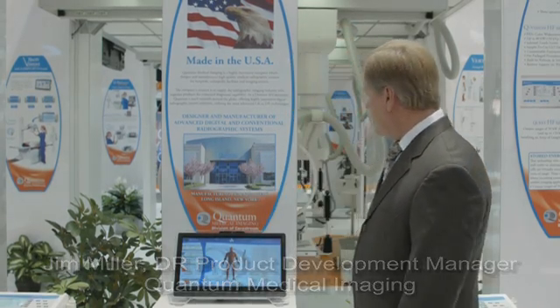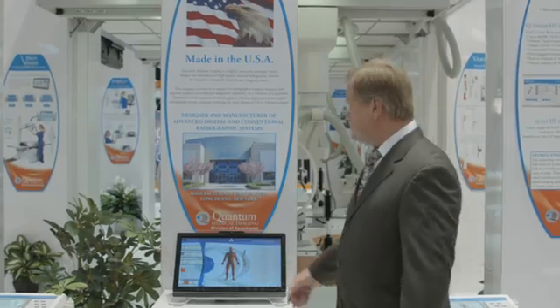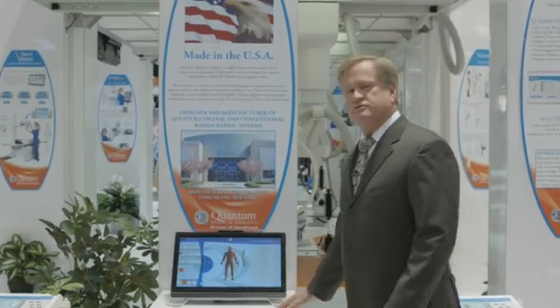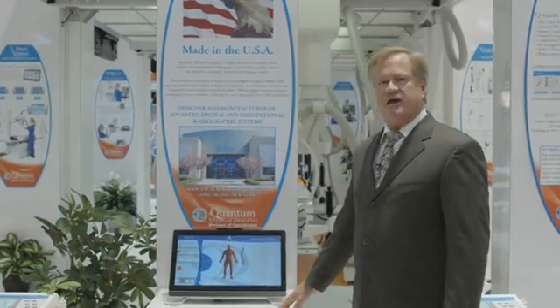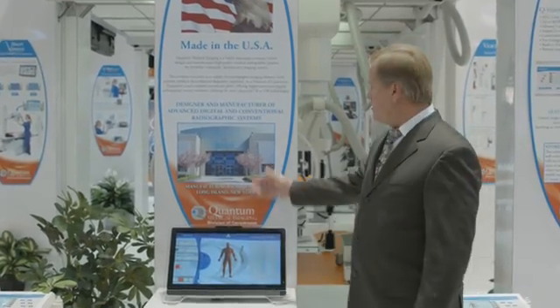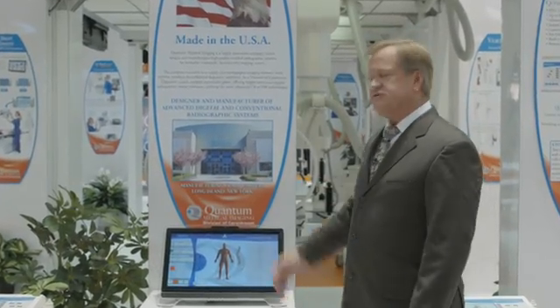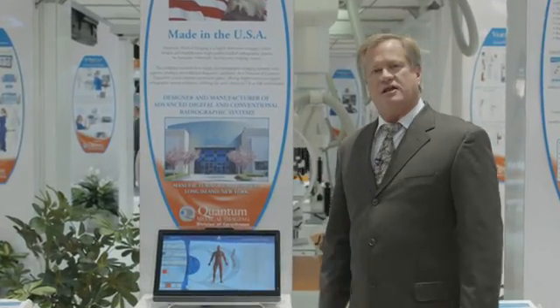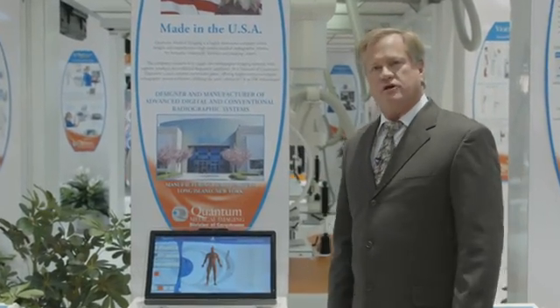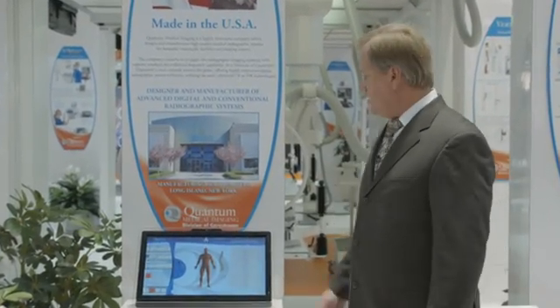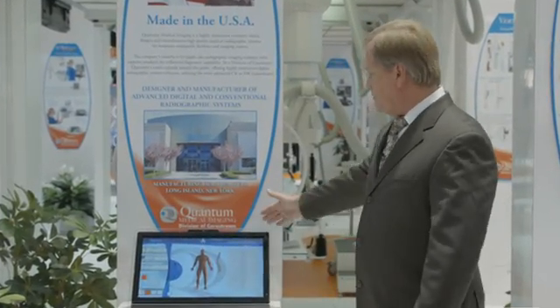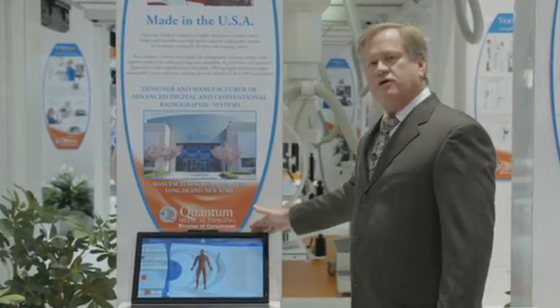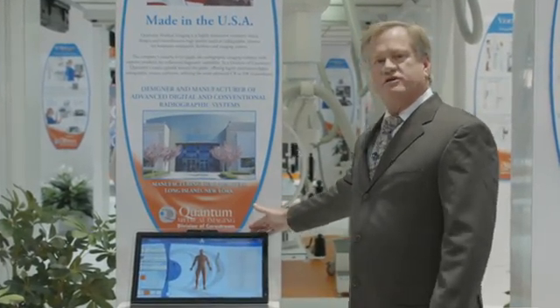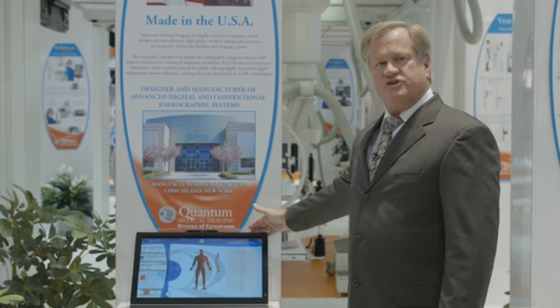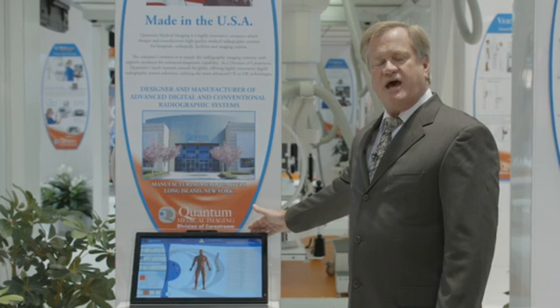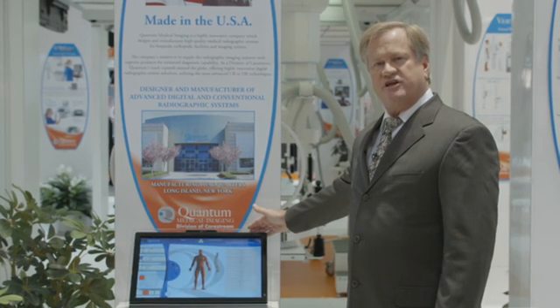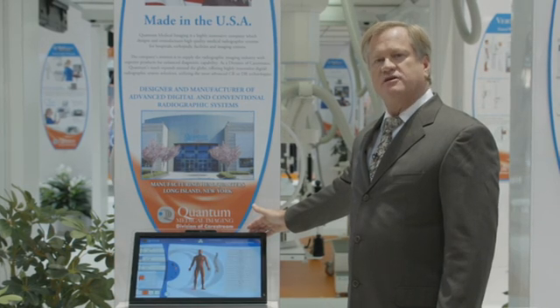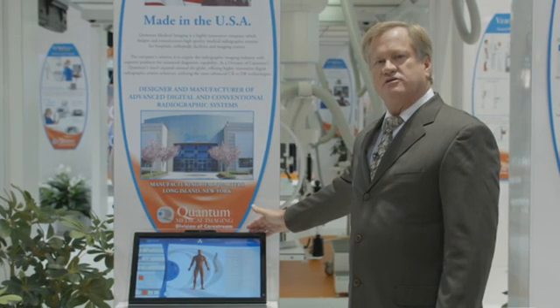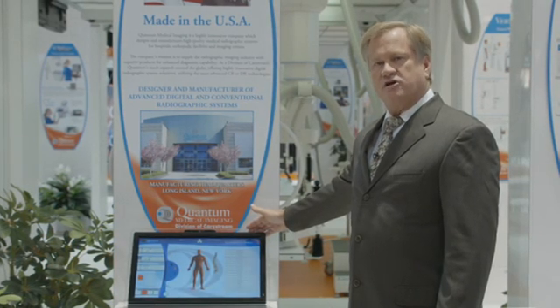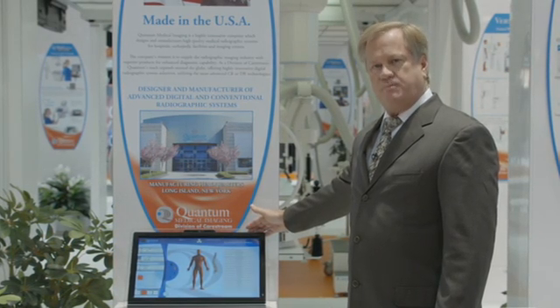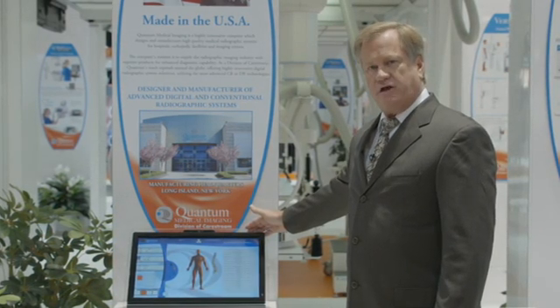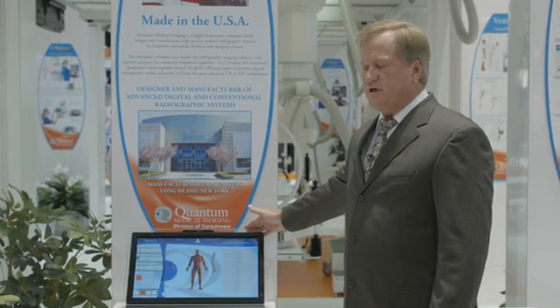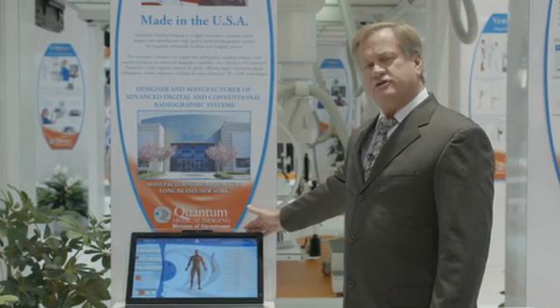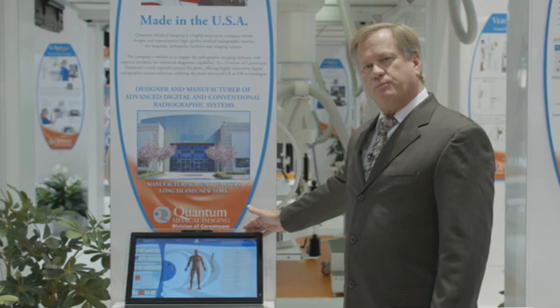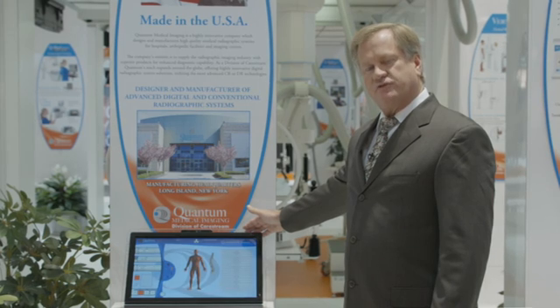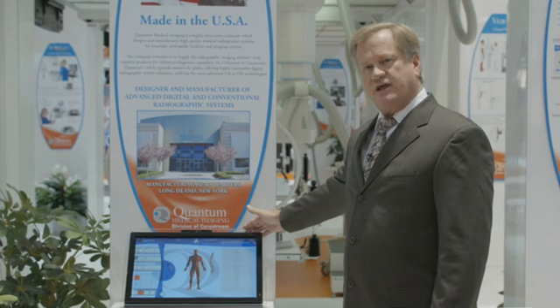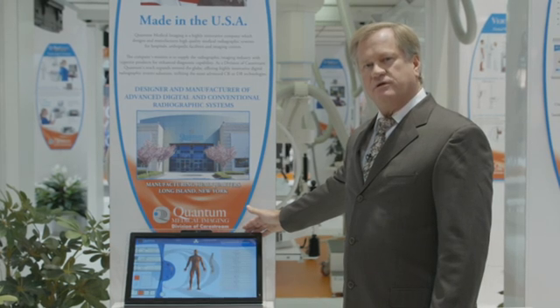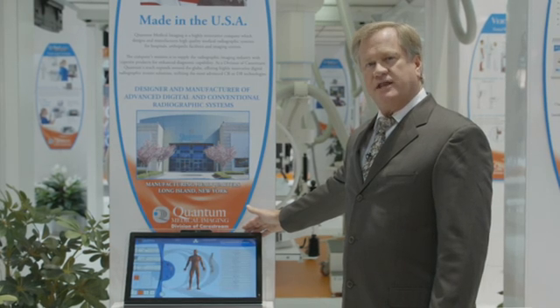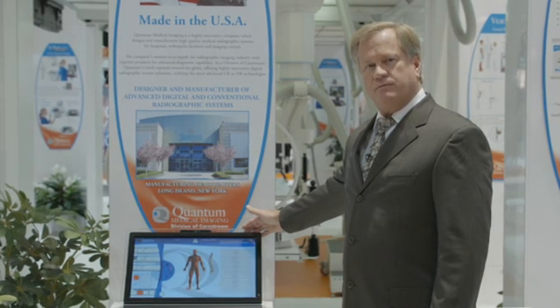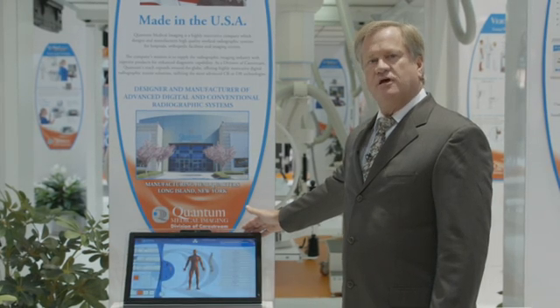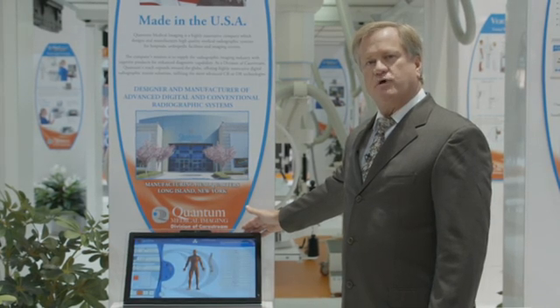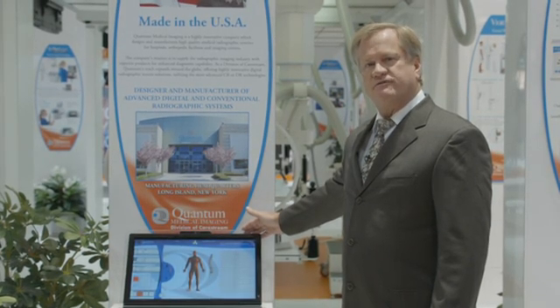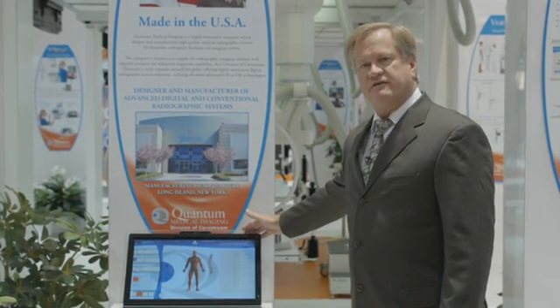All of our generators are manufactured in our operations in Long Island, New York, beginning here with the QVision with a high definition color touch panel monitor, in generator outputs from 32 kW to 80 kW, up to 150 kVp.